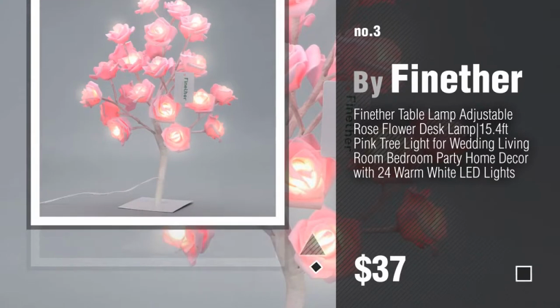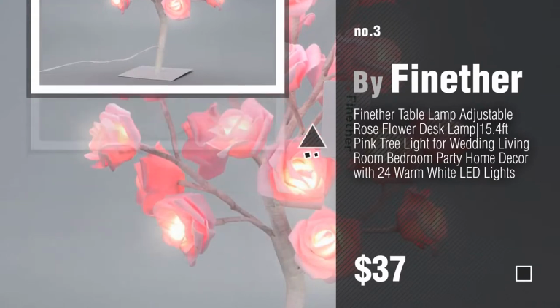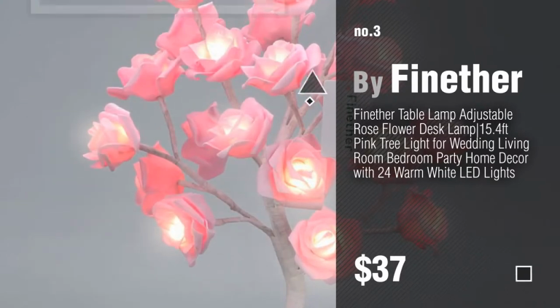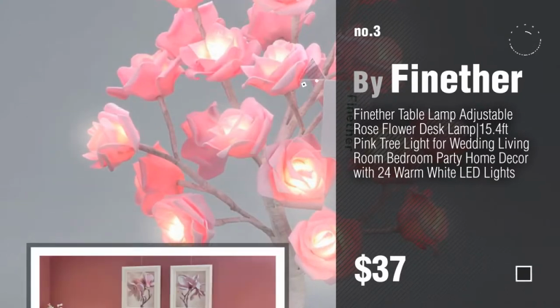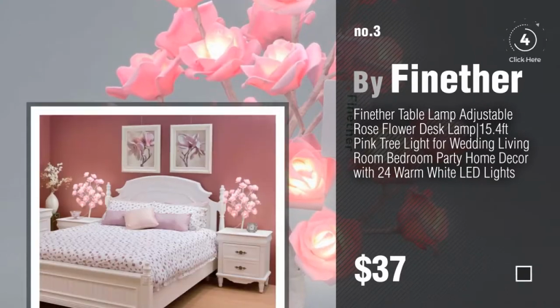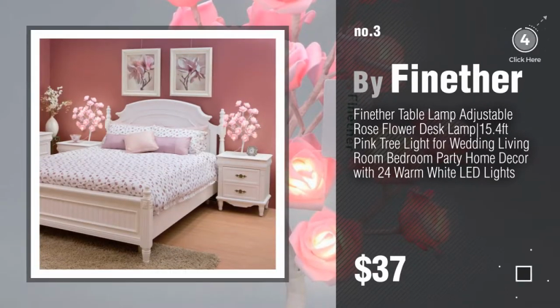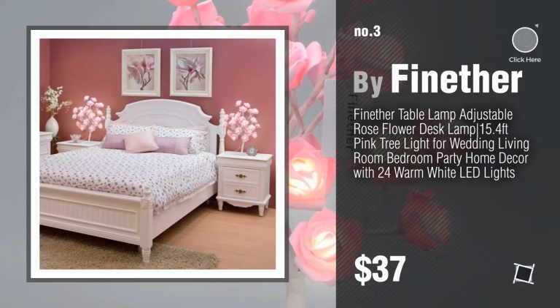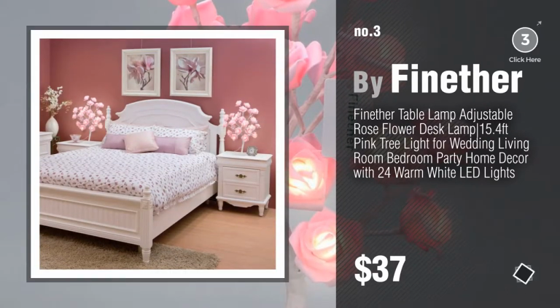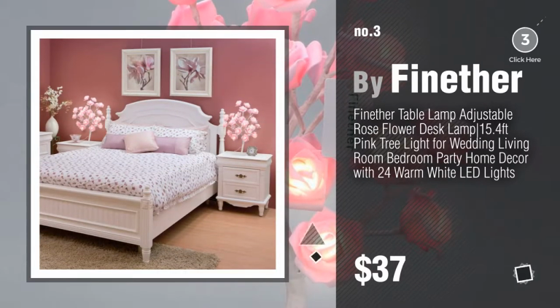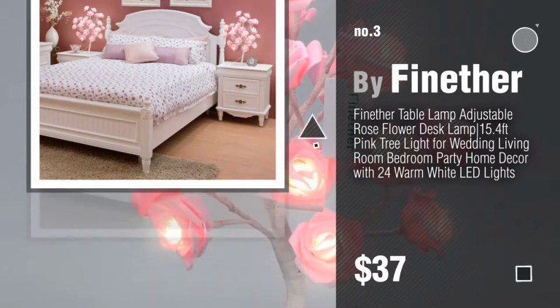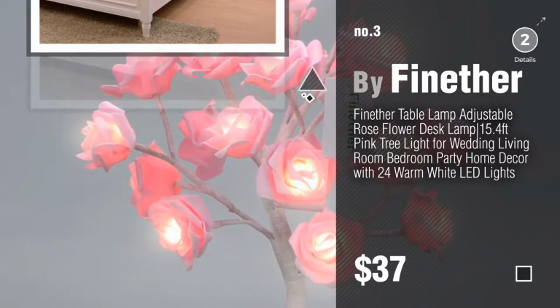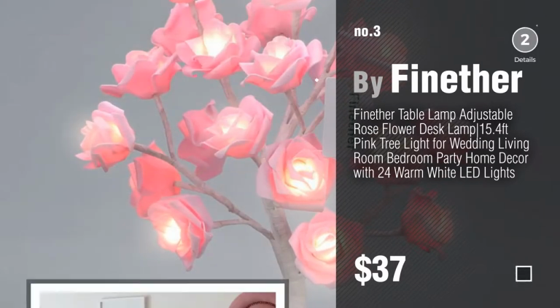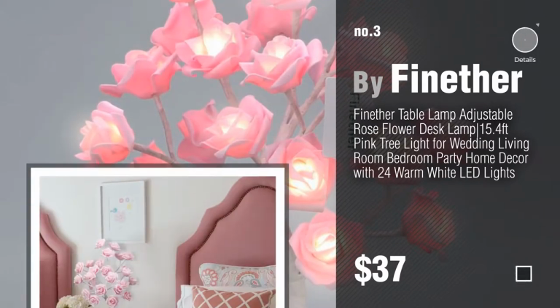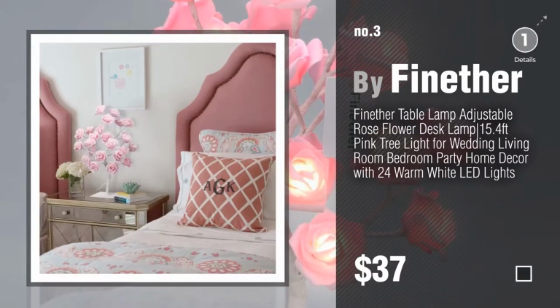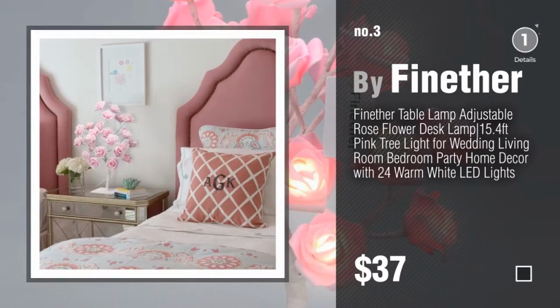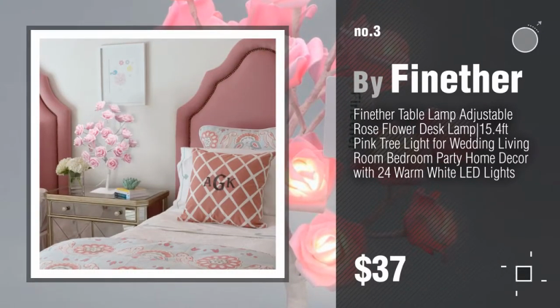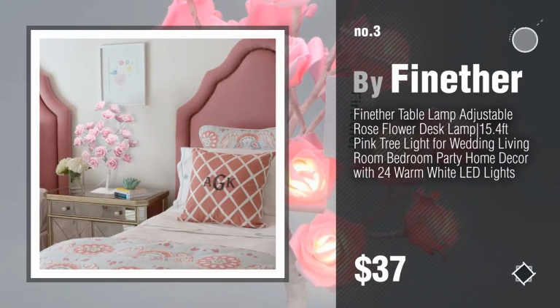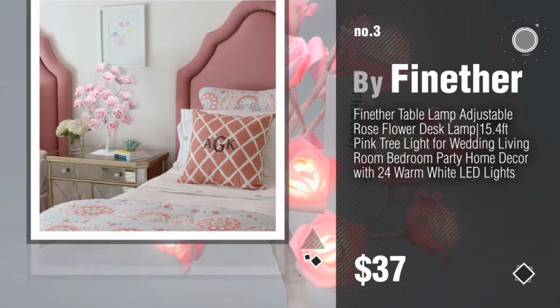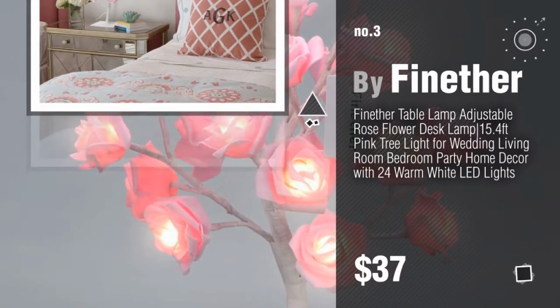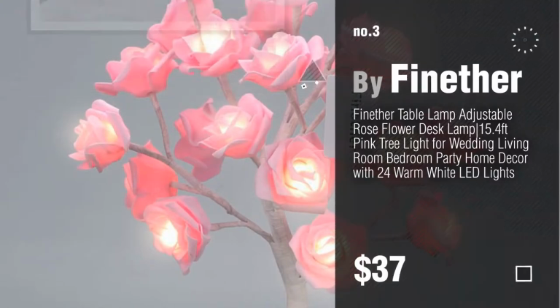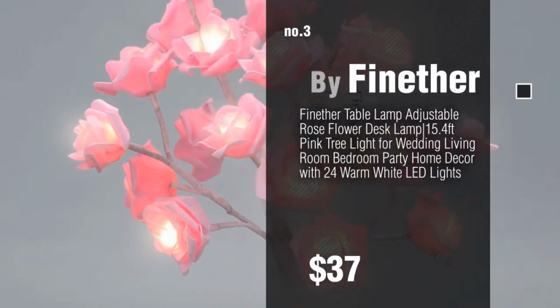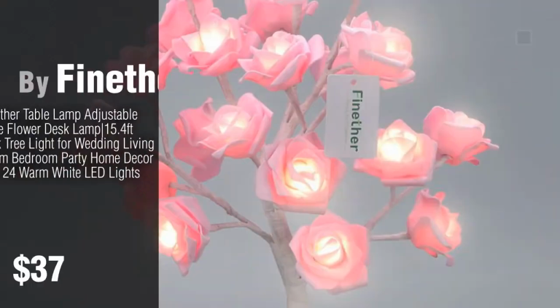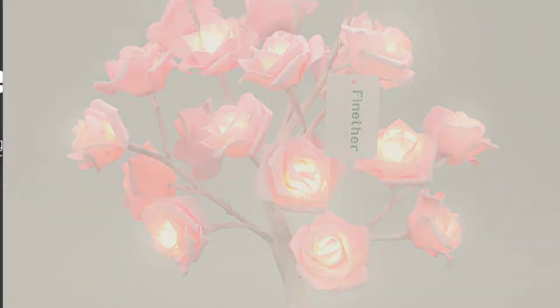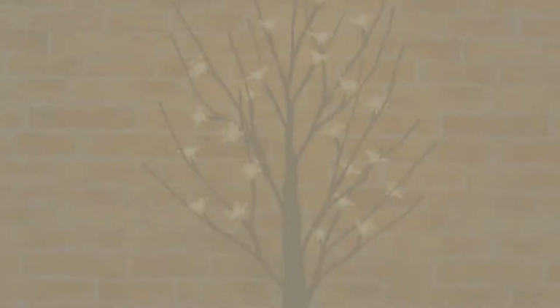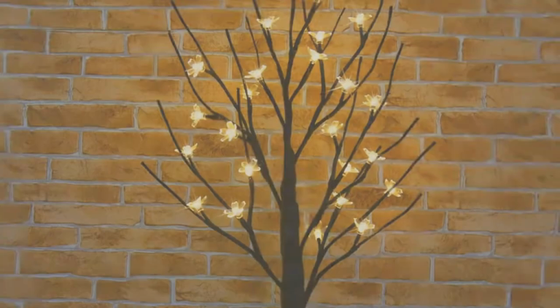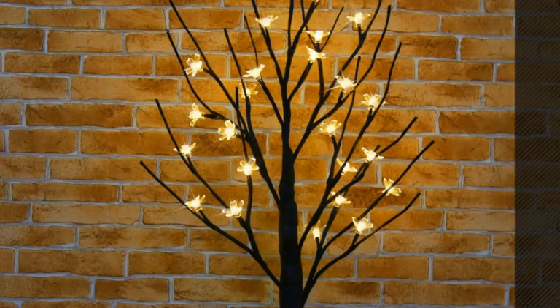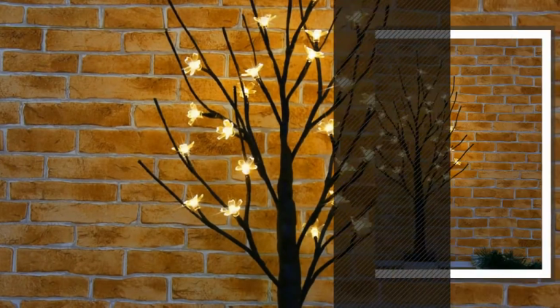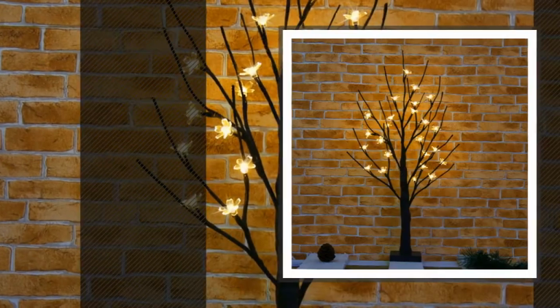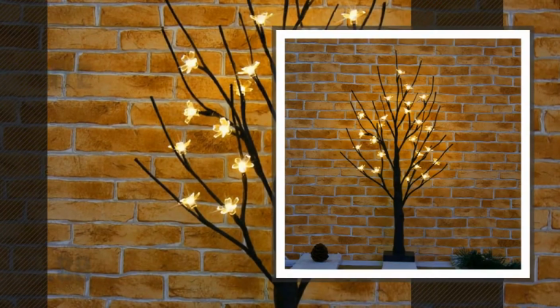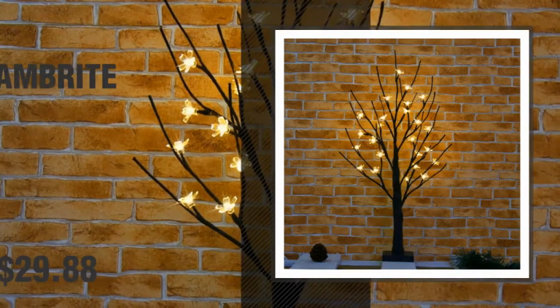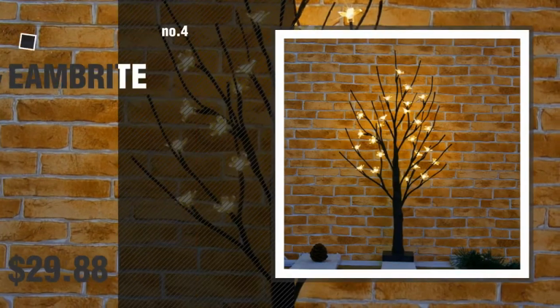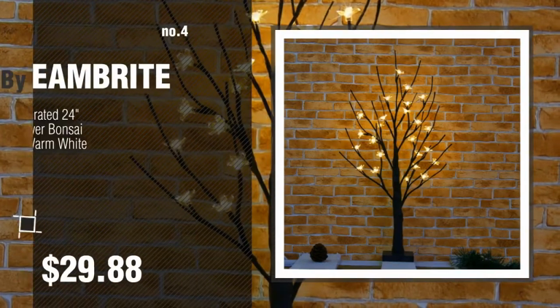For more details about these great table lamps, just click this circle. Number 4, by Aimbrite.